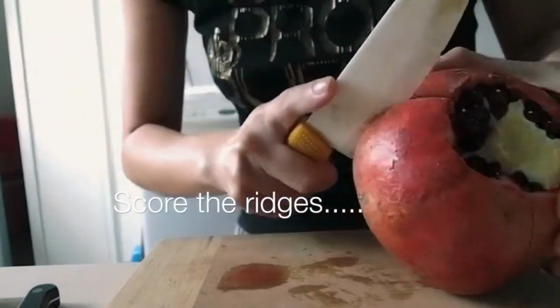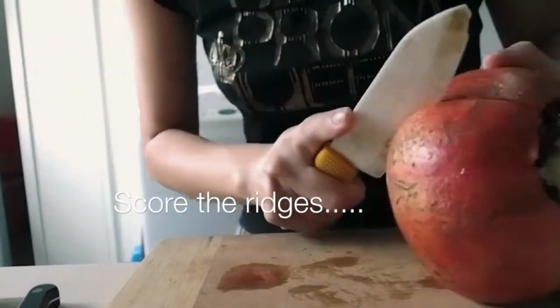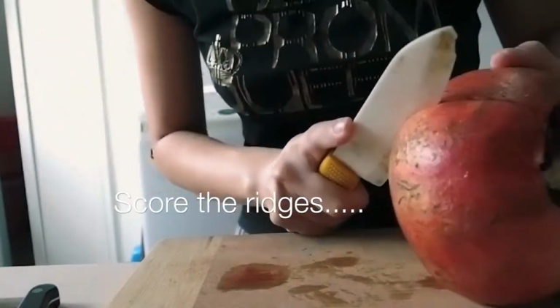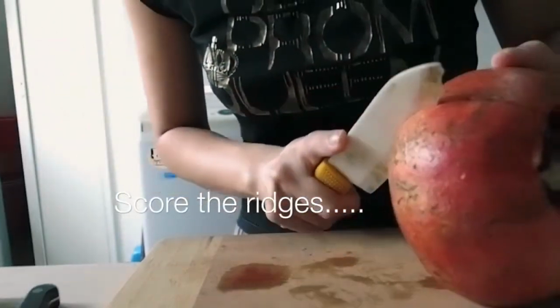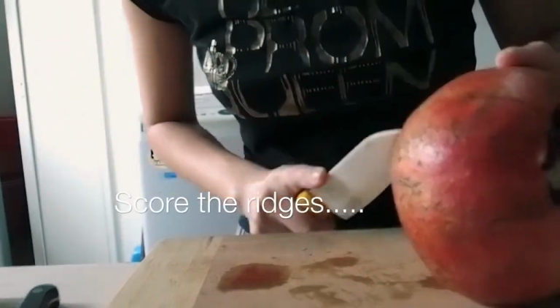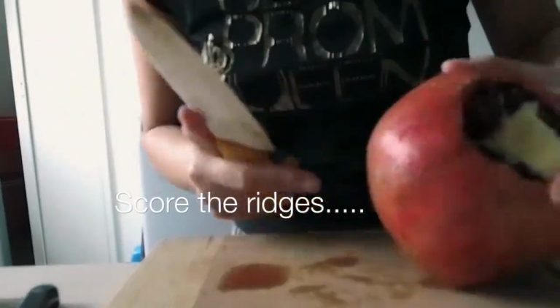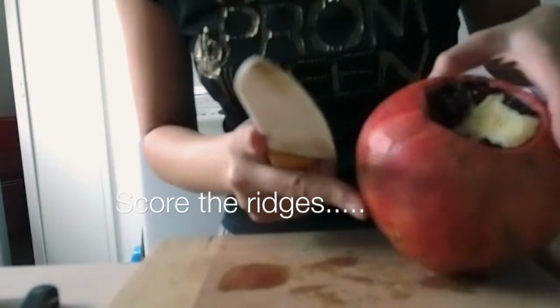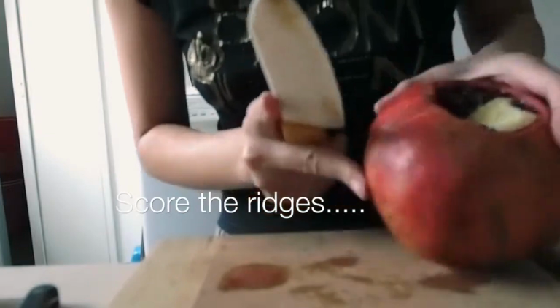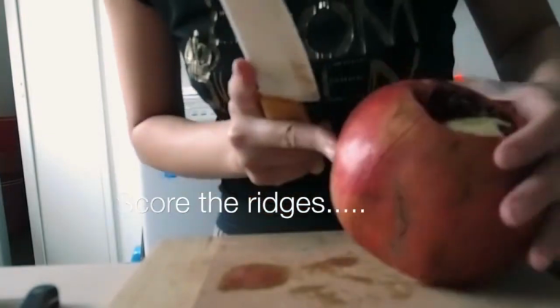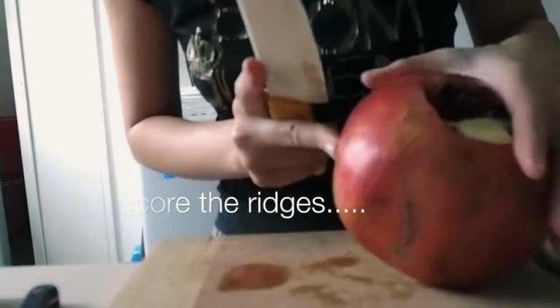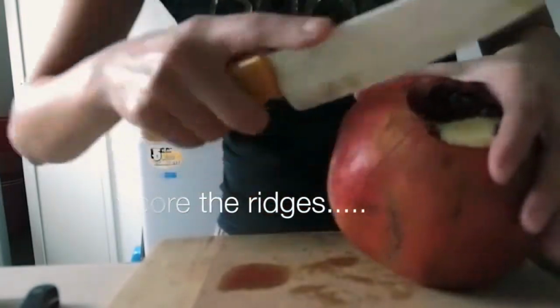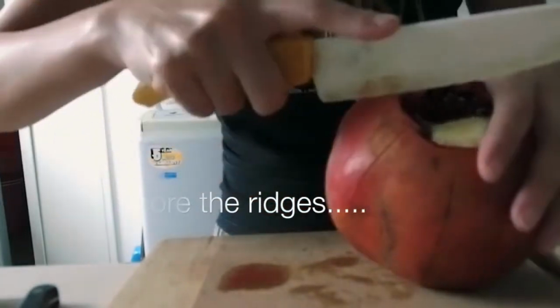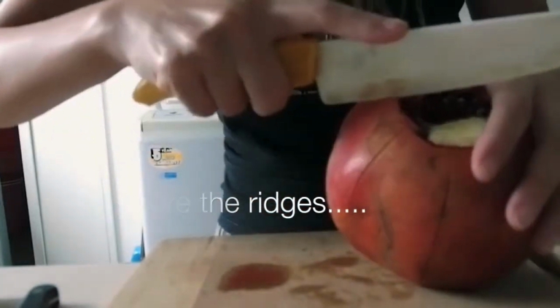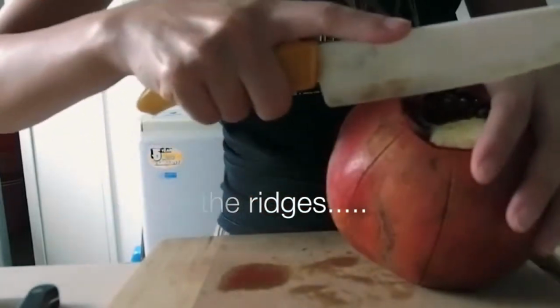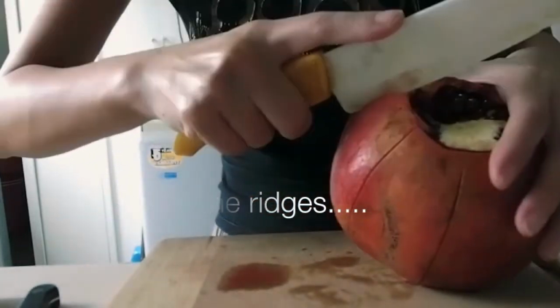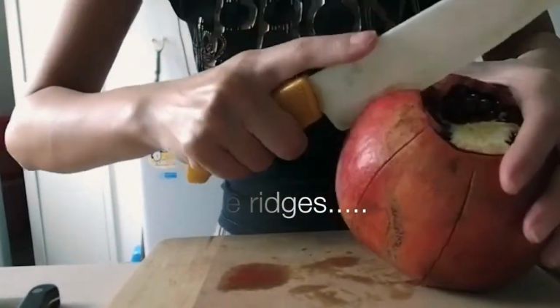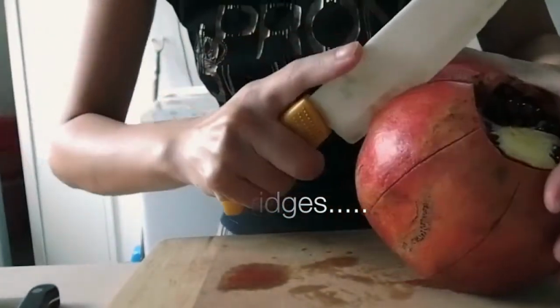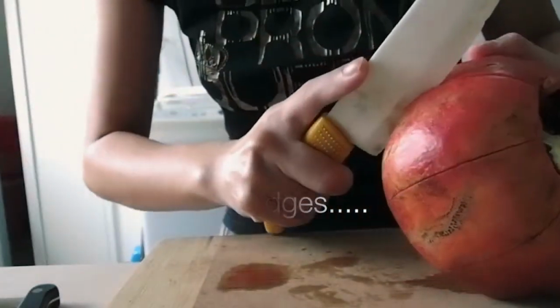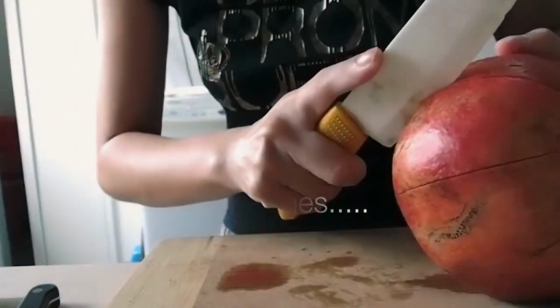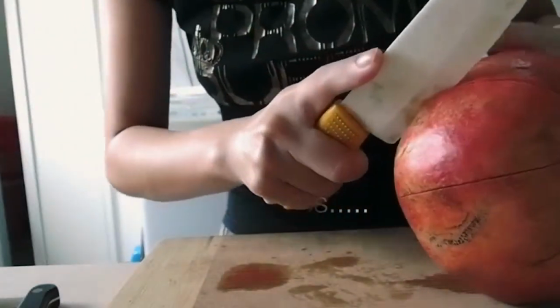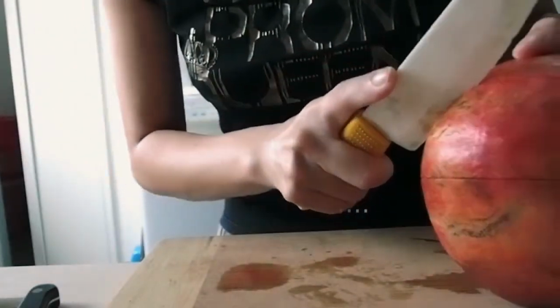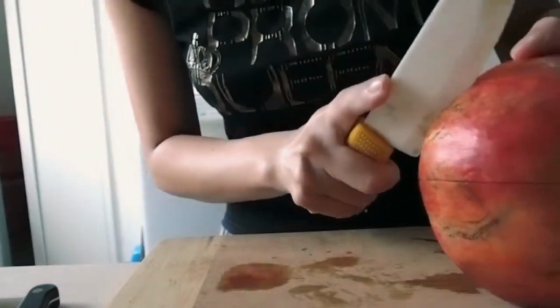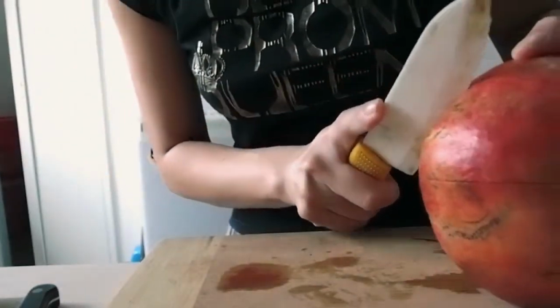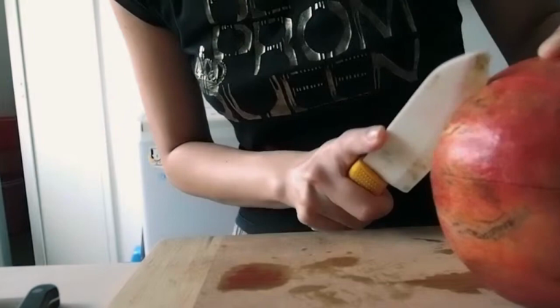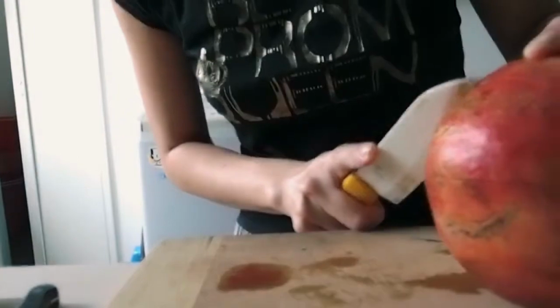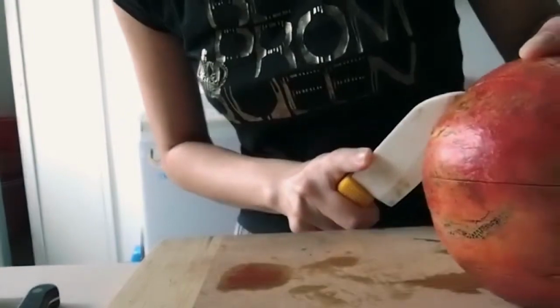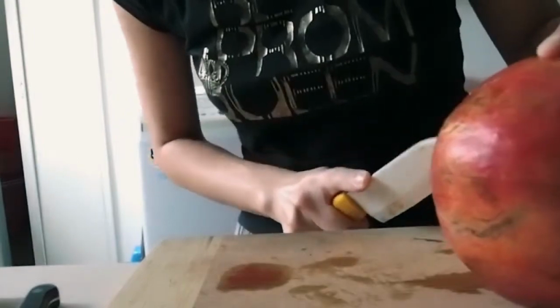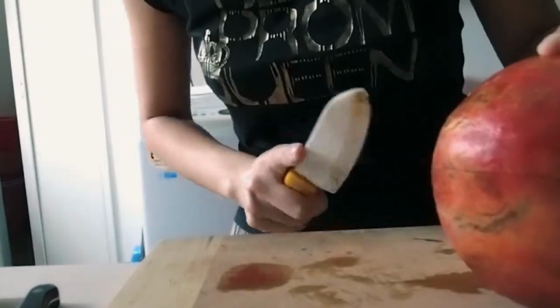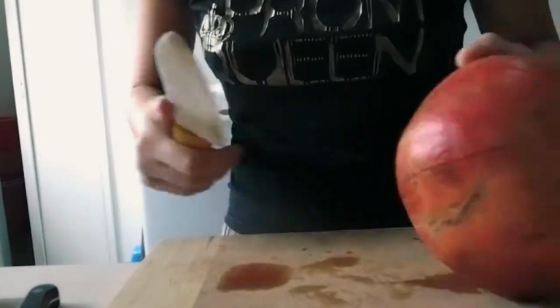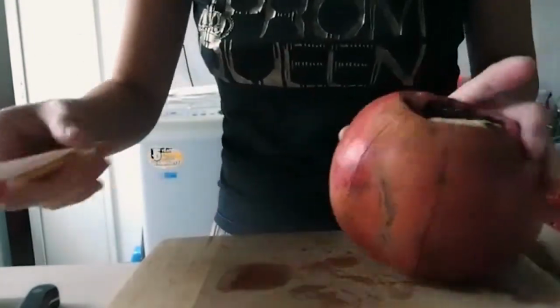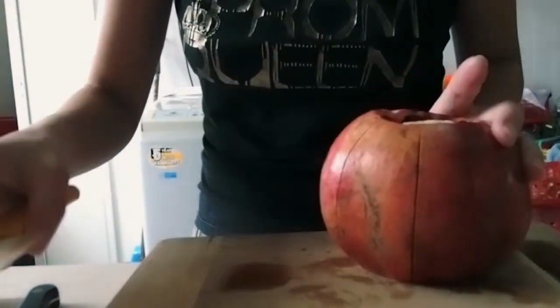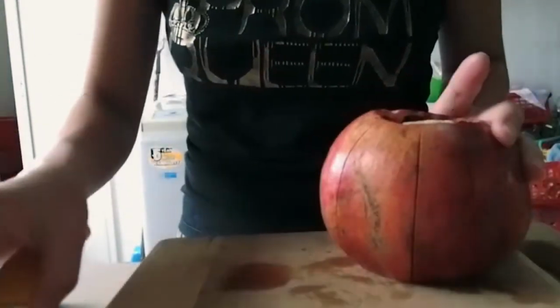Another tip is that you want to wear a dark shirt in case the fruit splashes on you. Sorry, that was my dog.